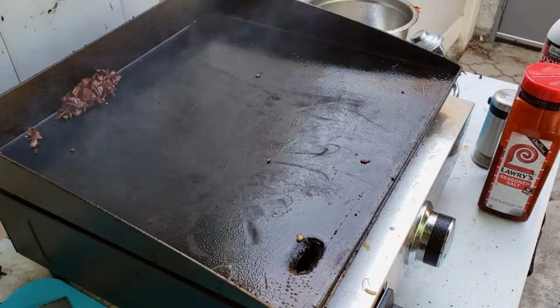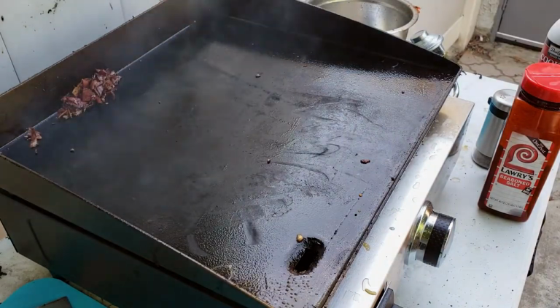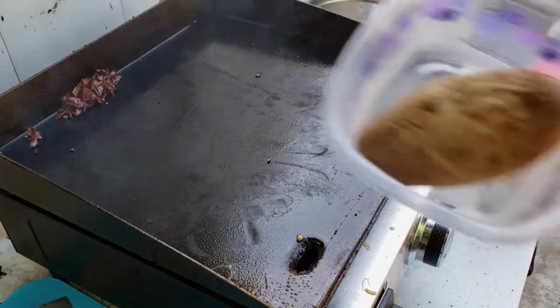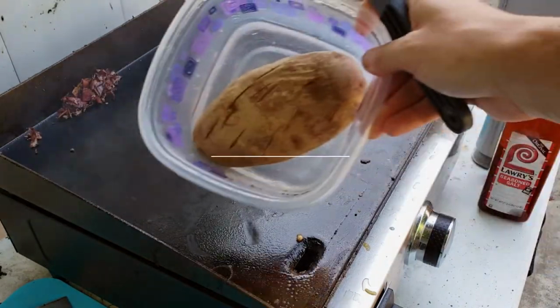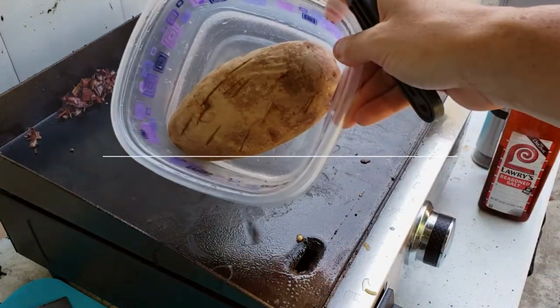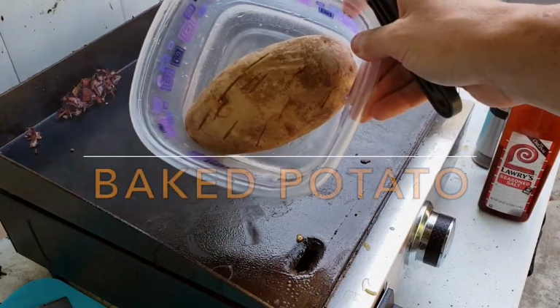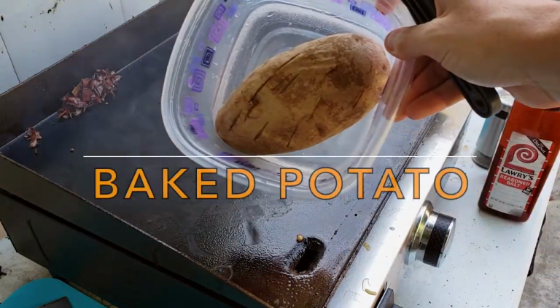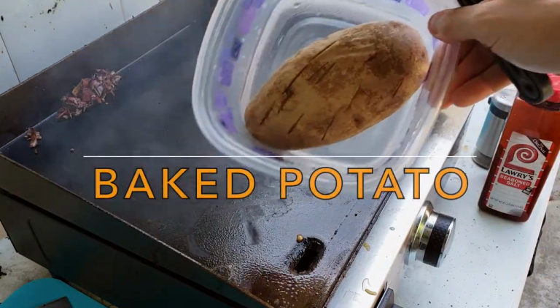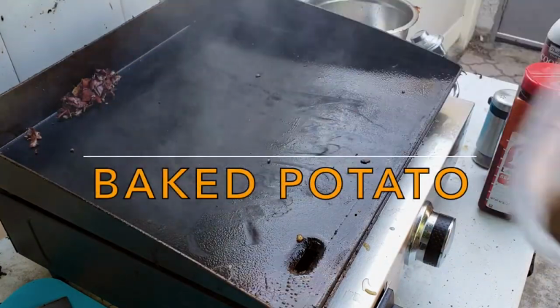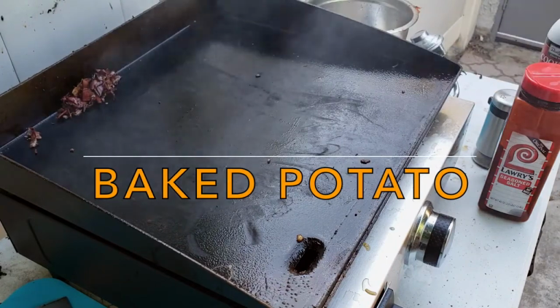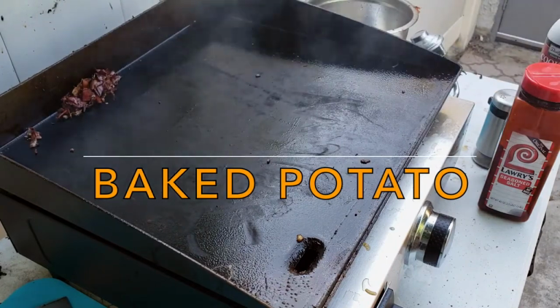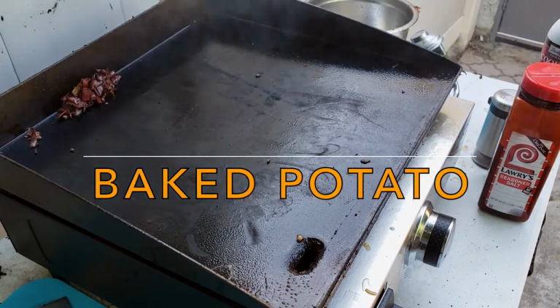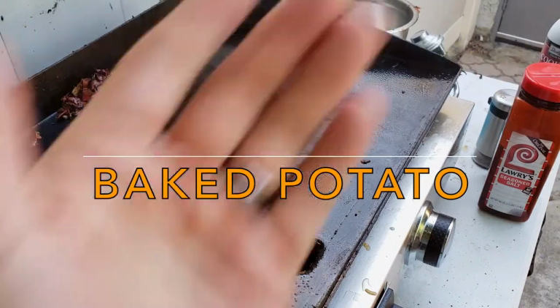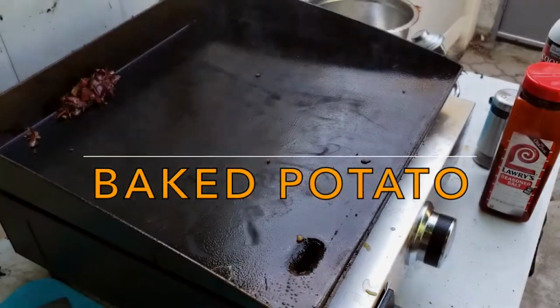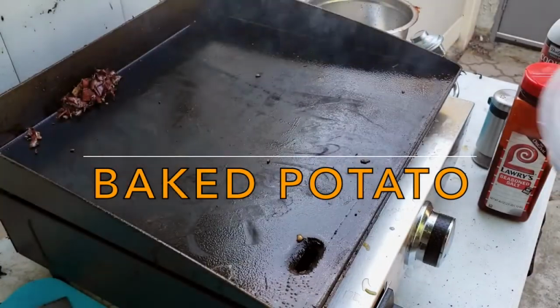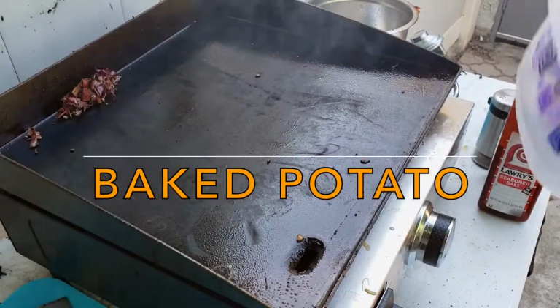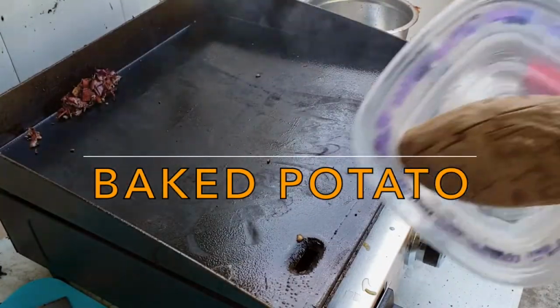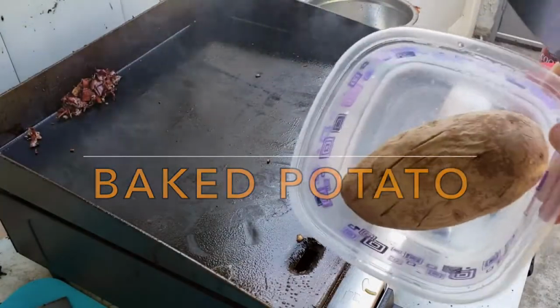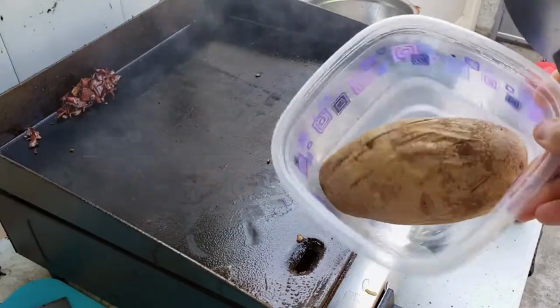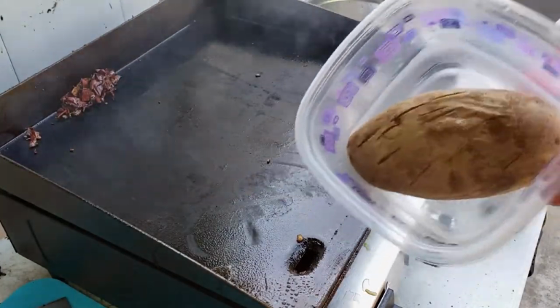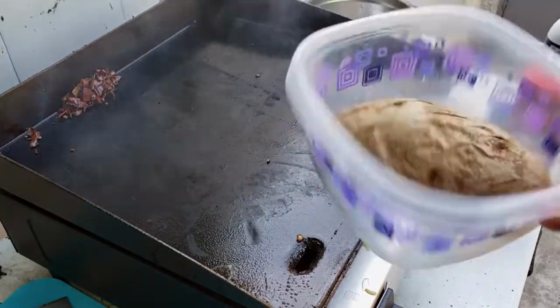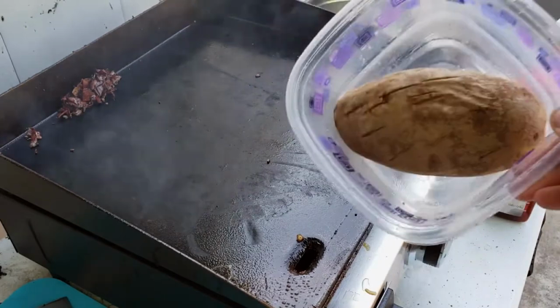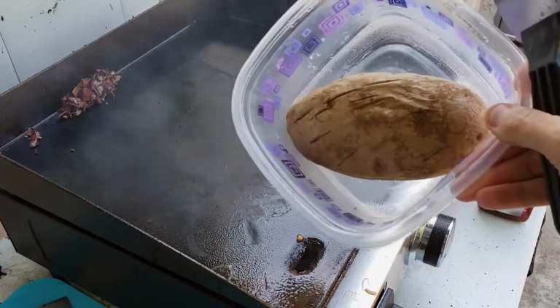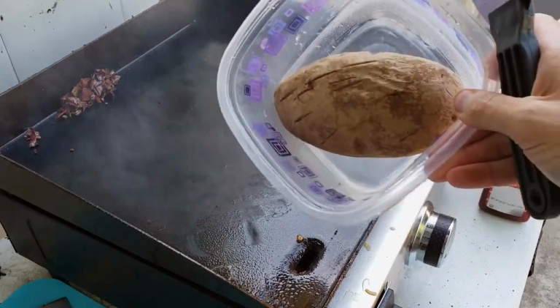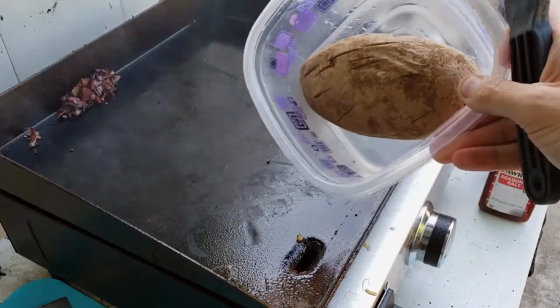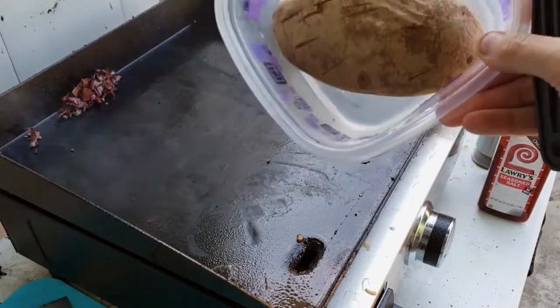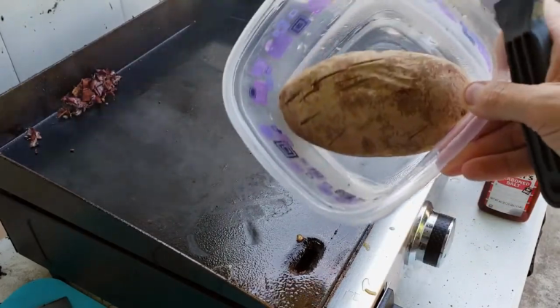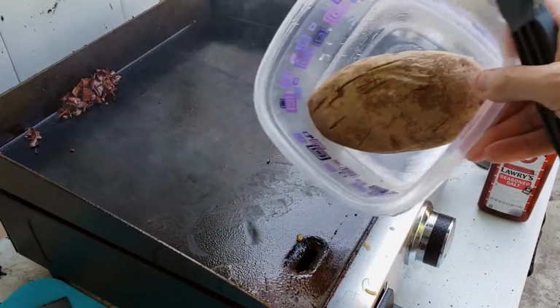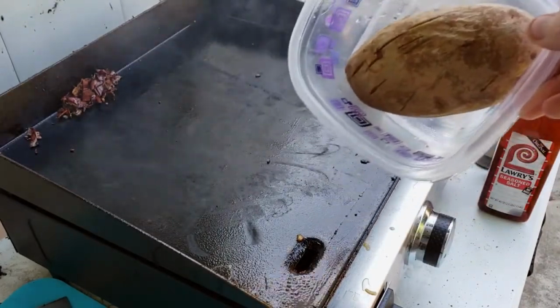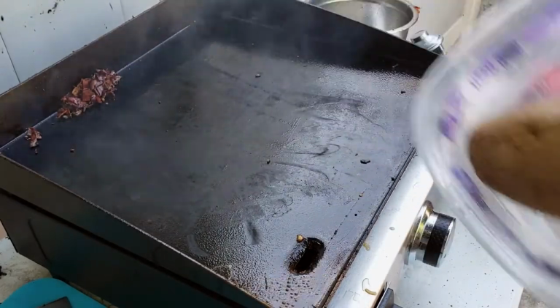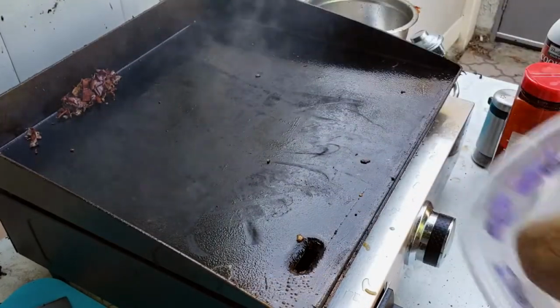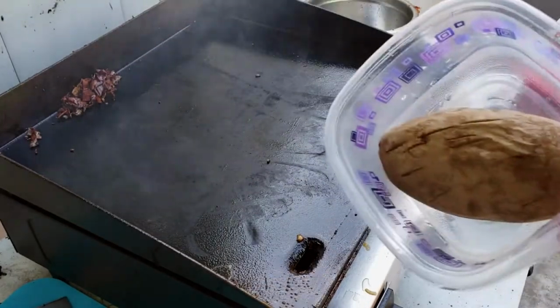Now the starring role: the potato. If you don't have a baked potato, I normally just use a leftover baked potato, but if you don't have one, just wrap it in a paper towel, put it in a little plastic container, cook it in the microwave for five minutes, and you're good to go.